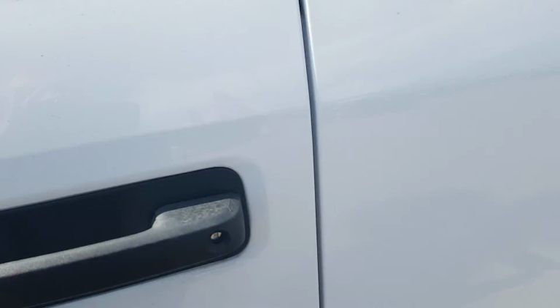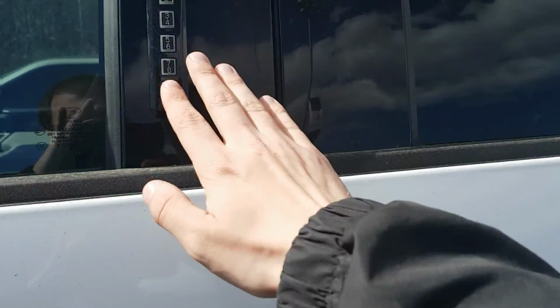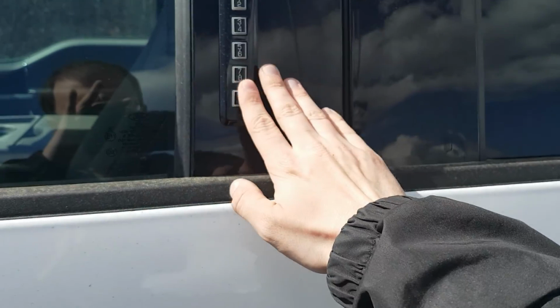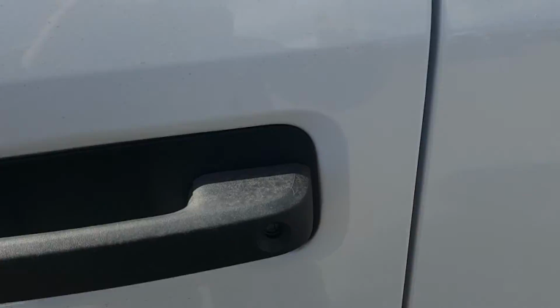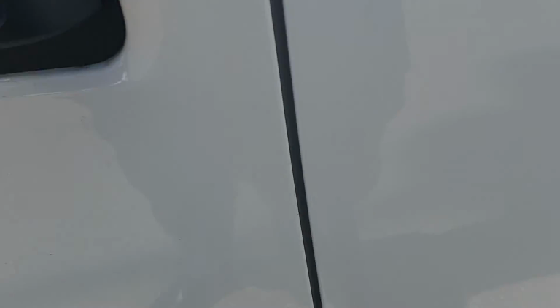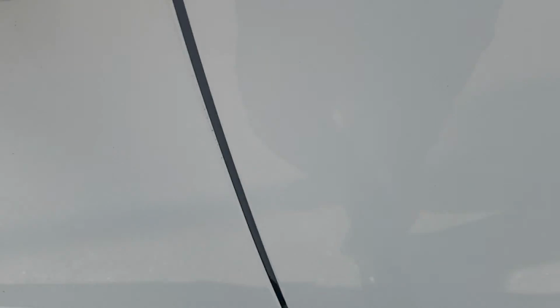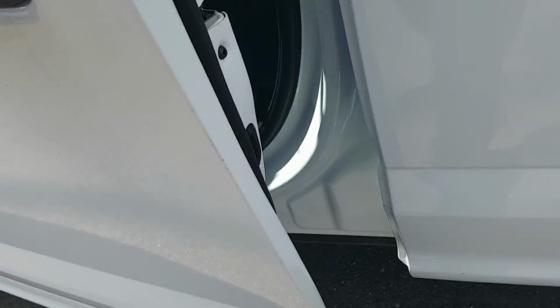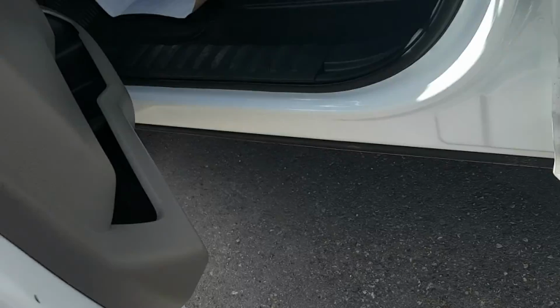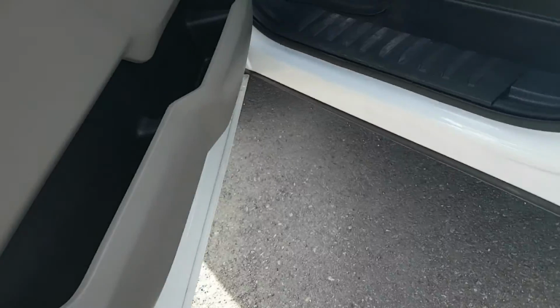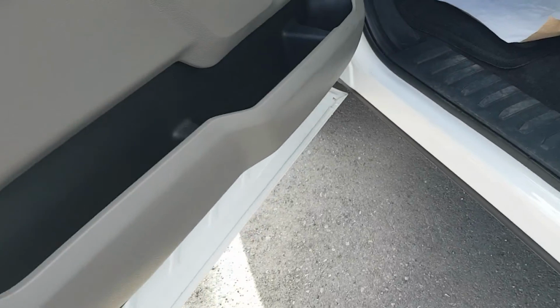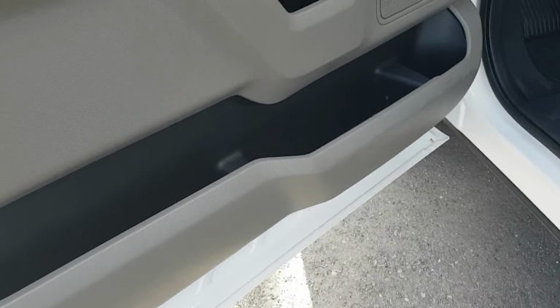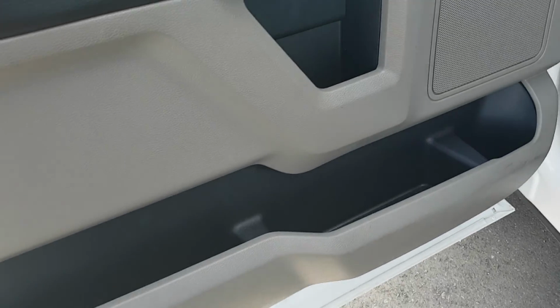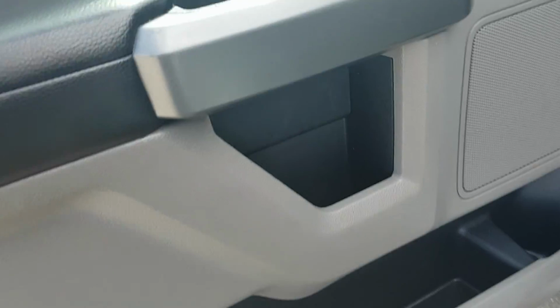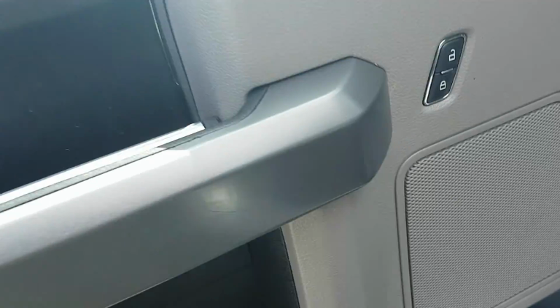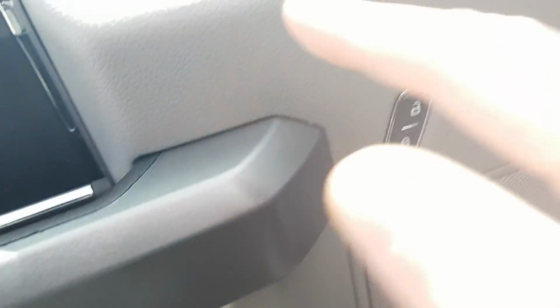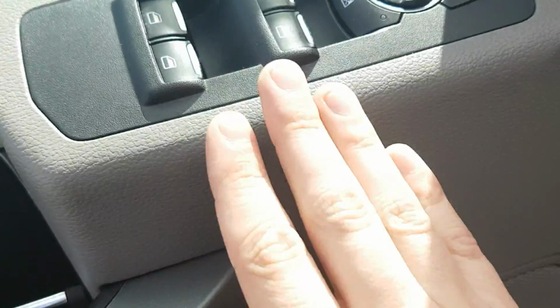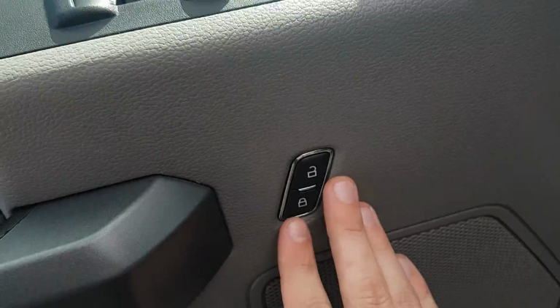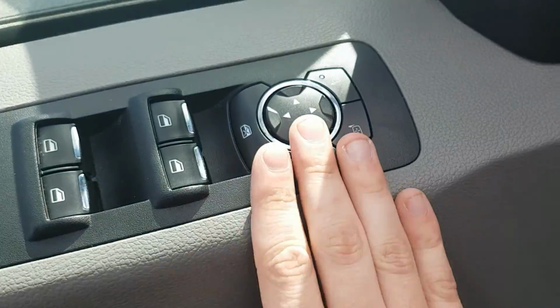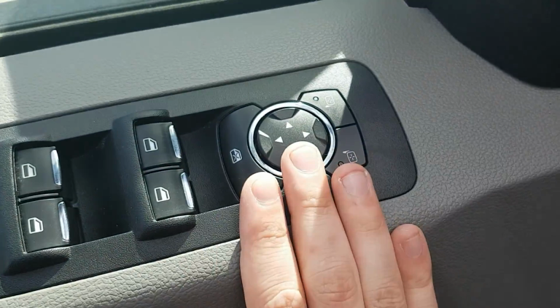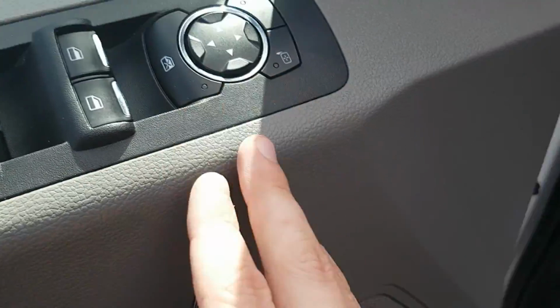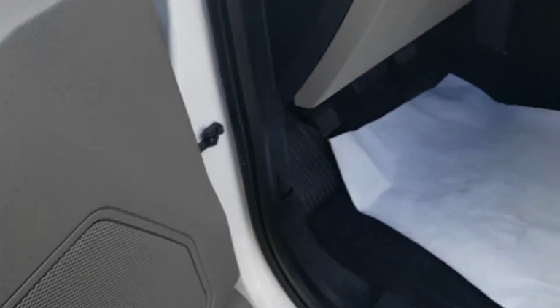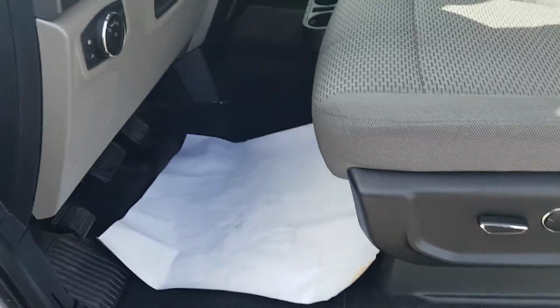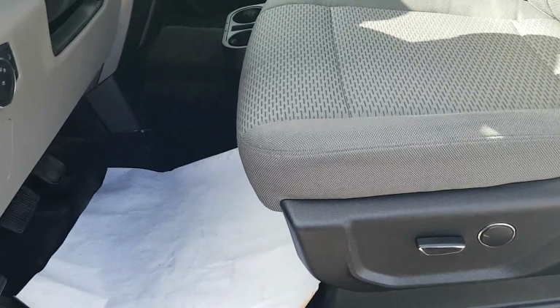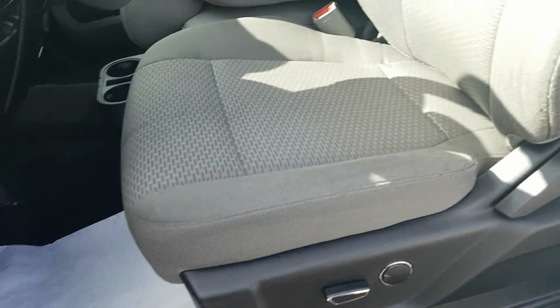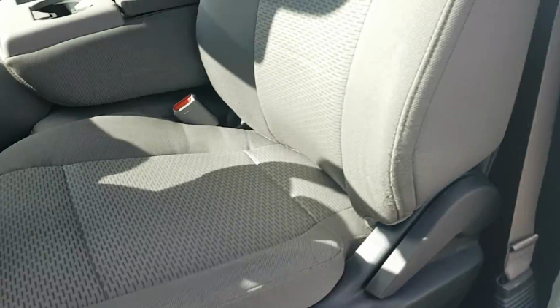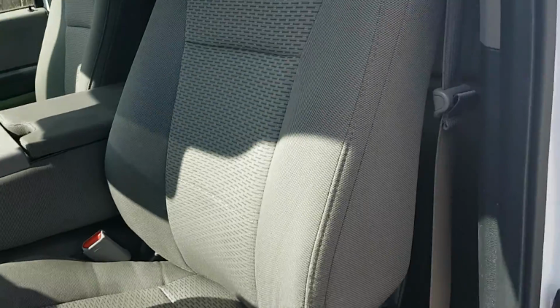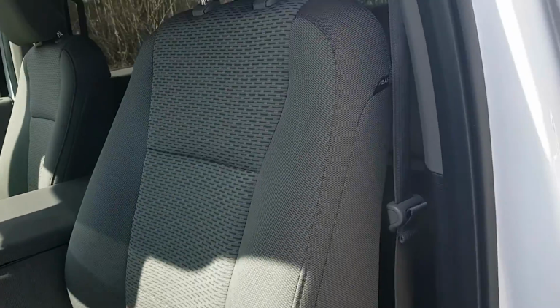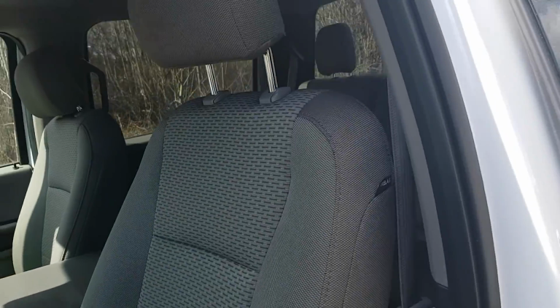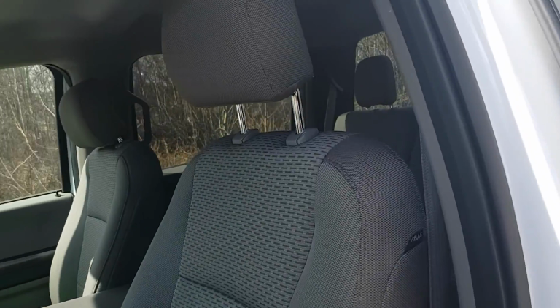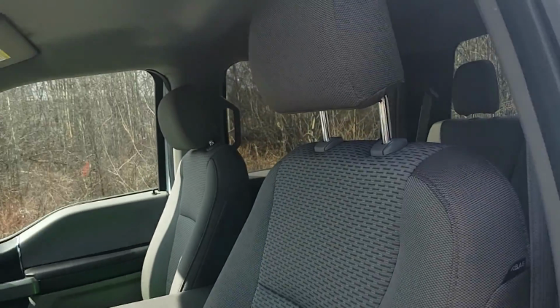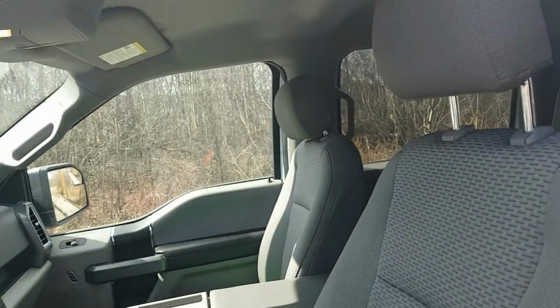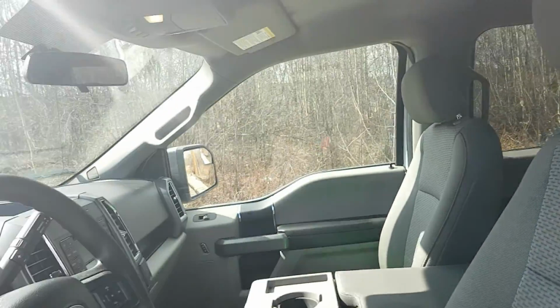Outside our door here we do have passcode entry. Looking at our door, we do have power options — windows, locks, mirrors — cloth interior, and power seating on our driver's seat.